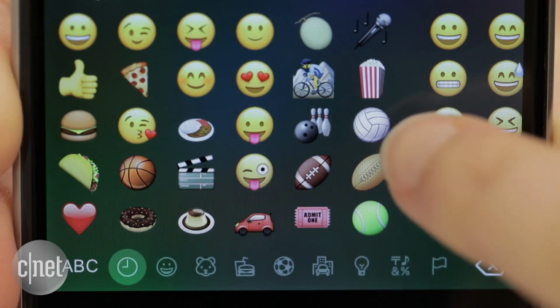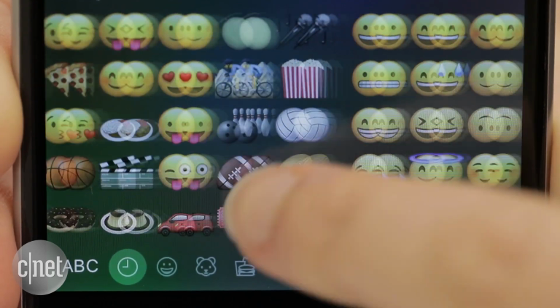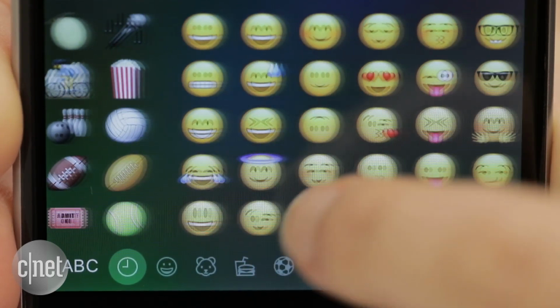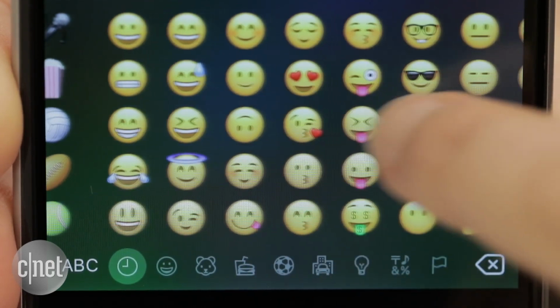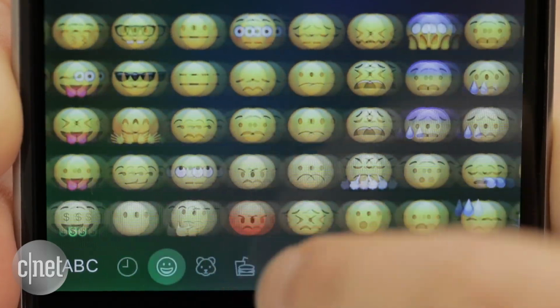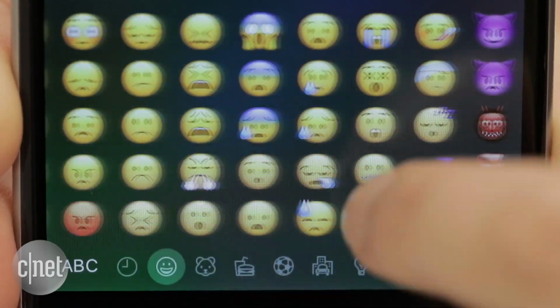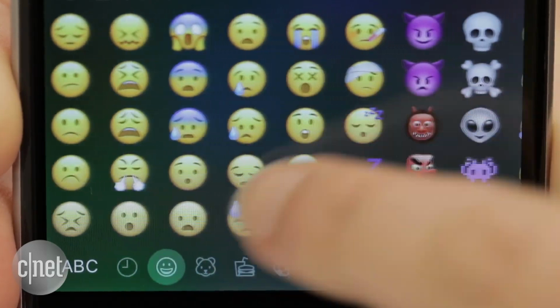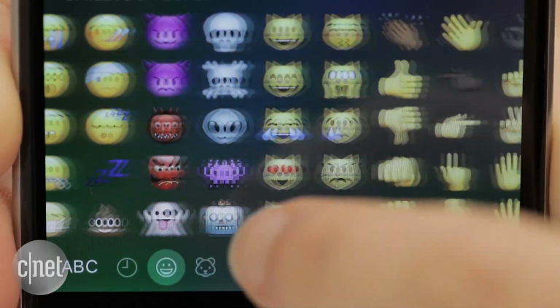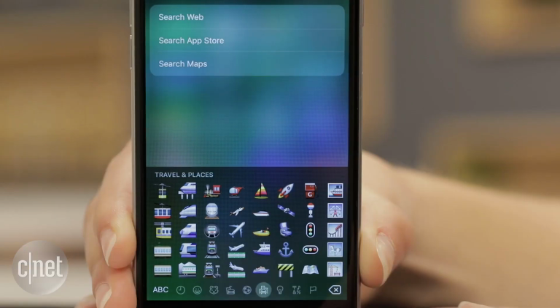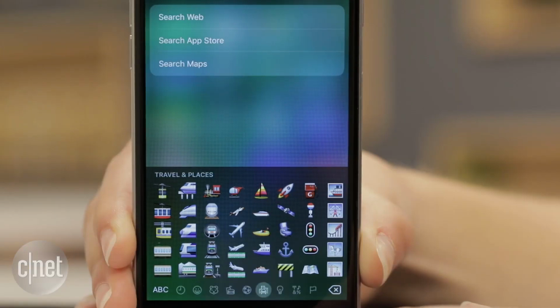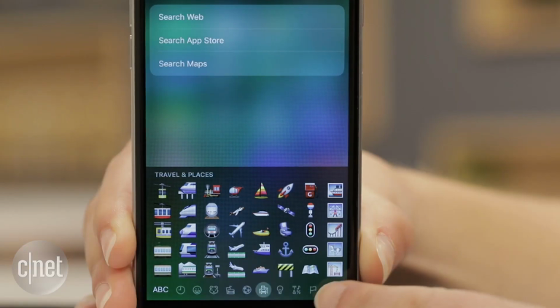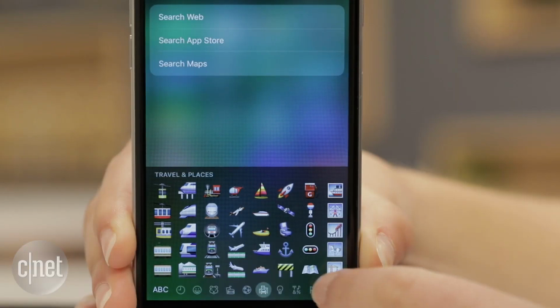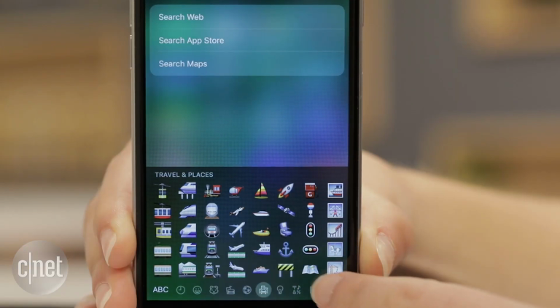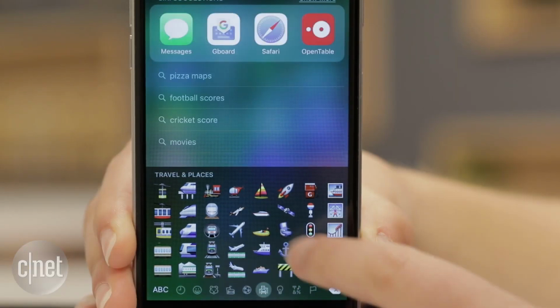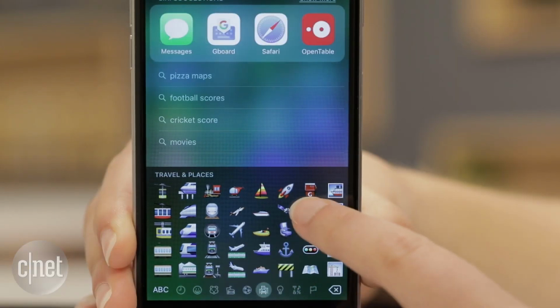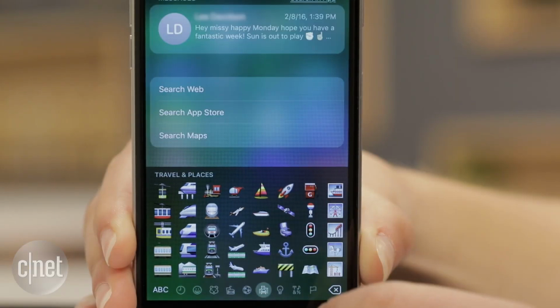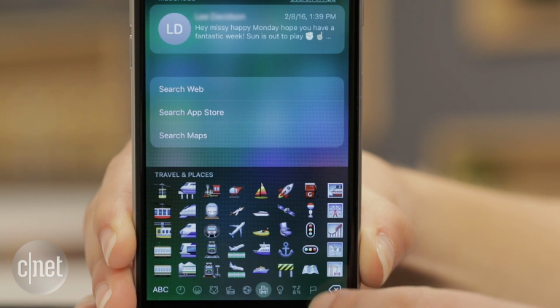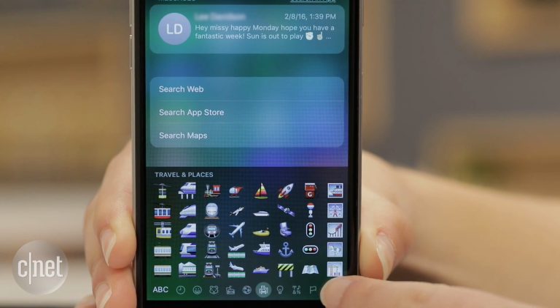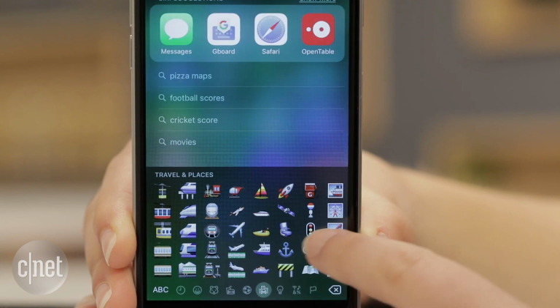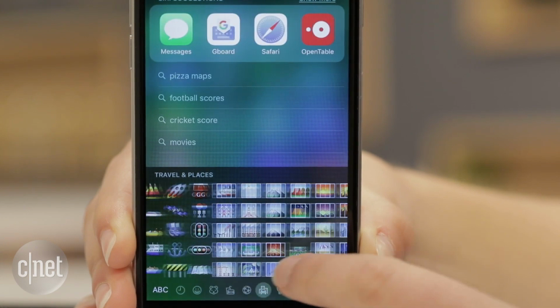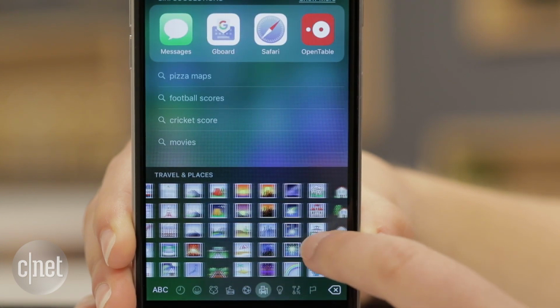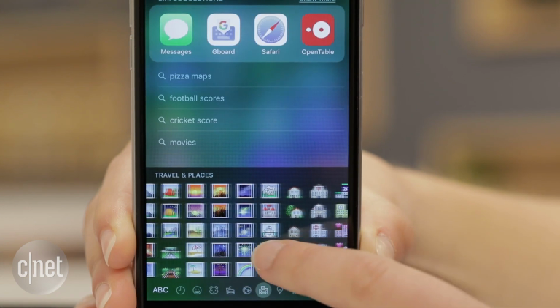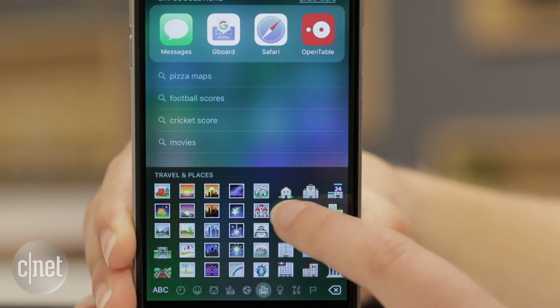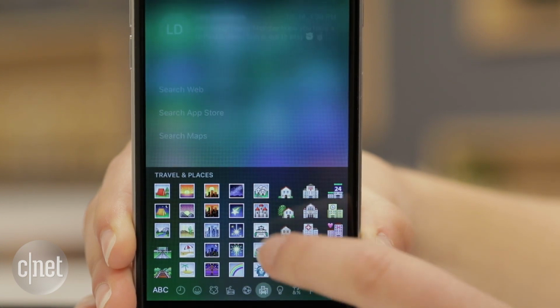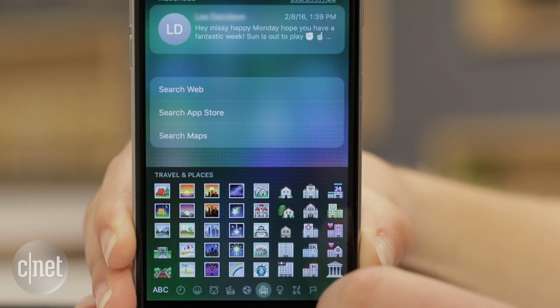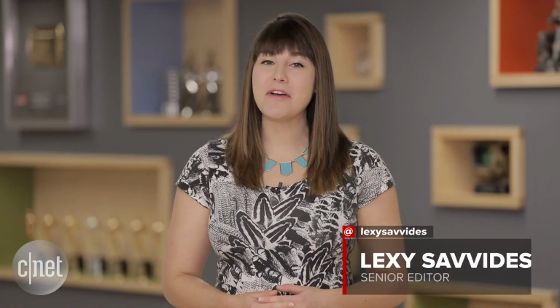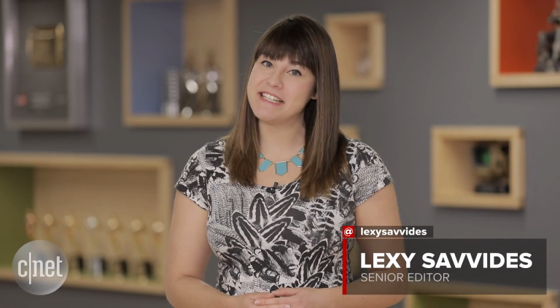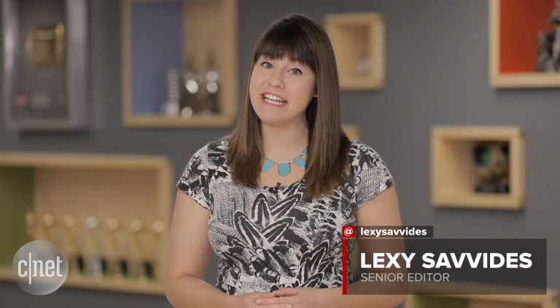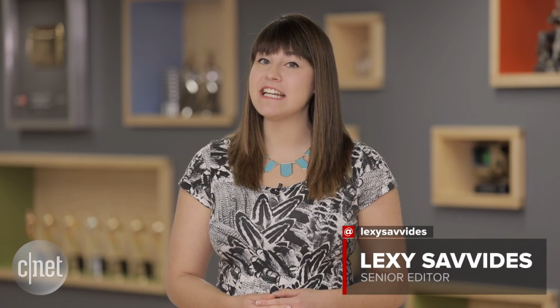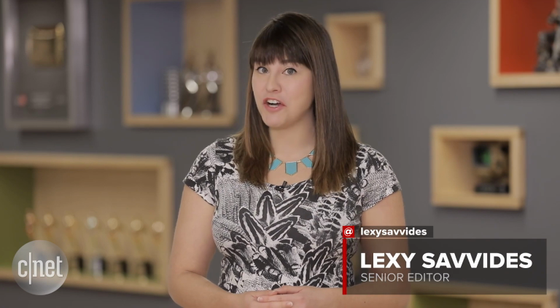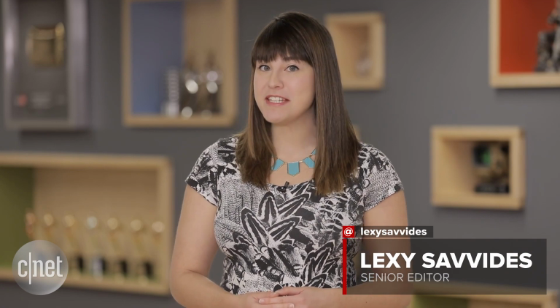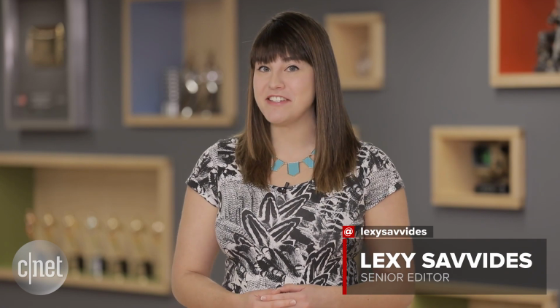There are plenty more to uncover, just experiment. If an emoji doesn't yield any results, Spotlight searches the App Store and your phone for previous messages that might match. In San Francisco, I'm Lexi Savides, CNET.com for CBS News.